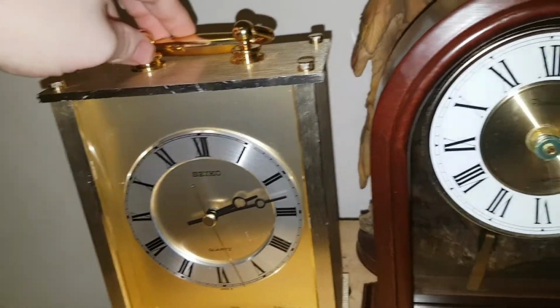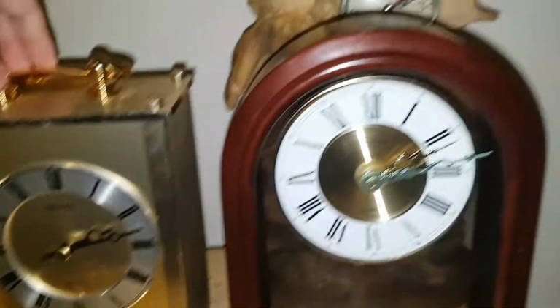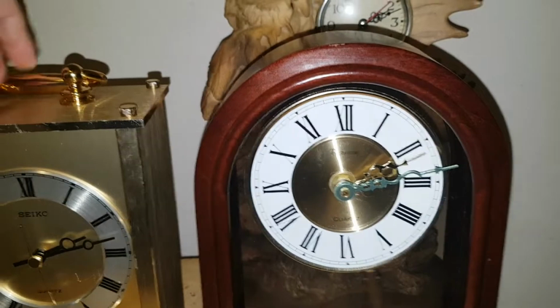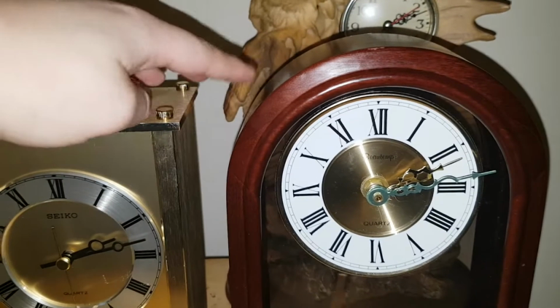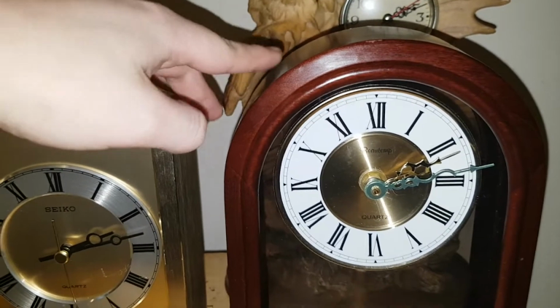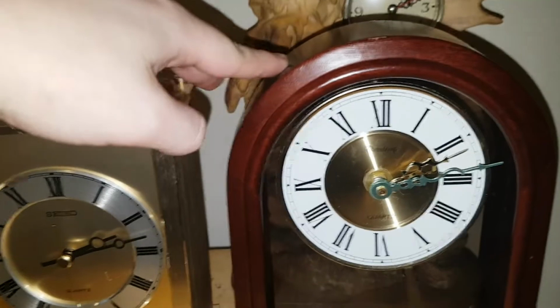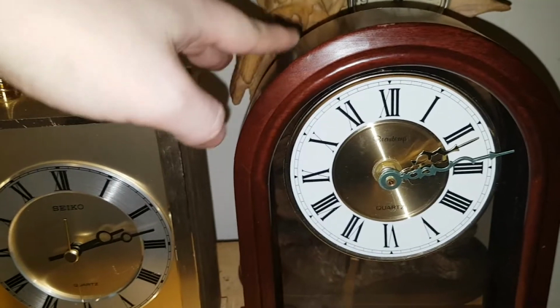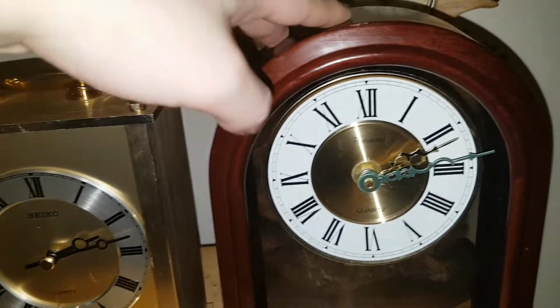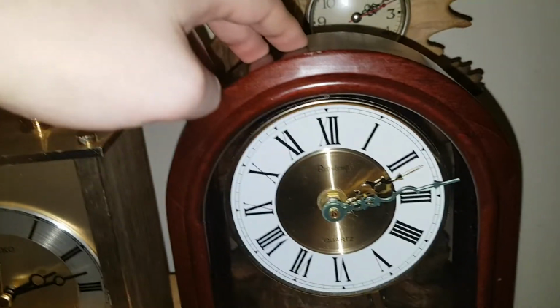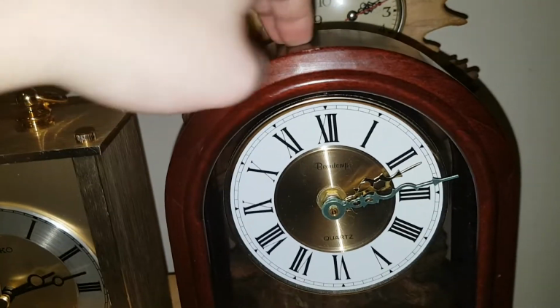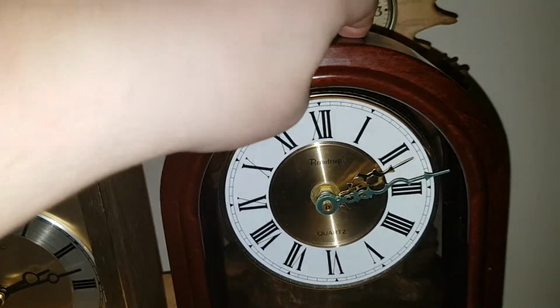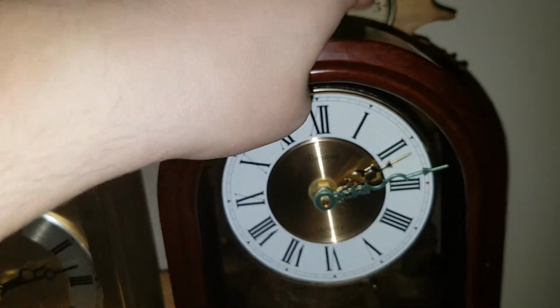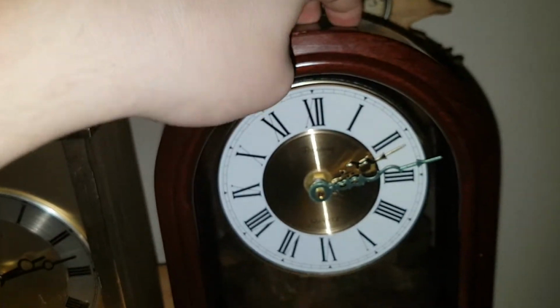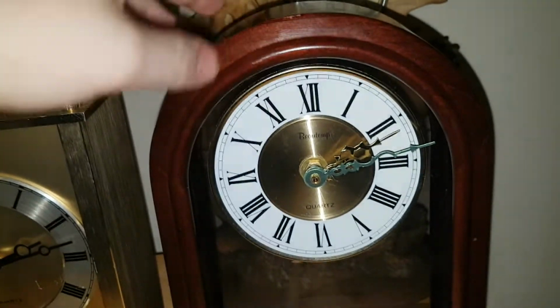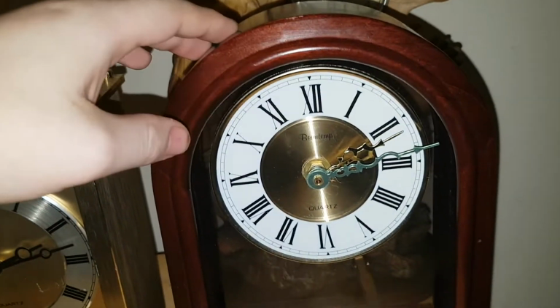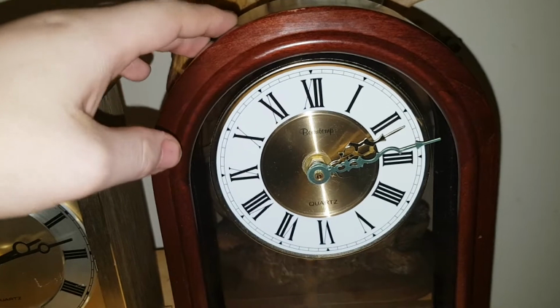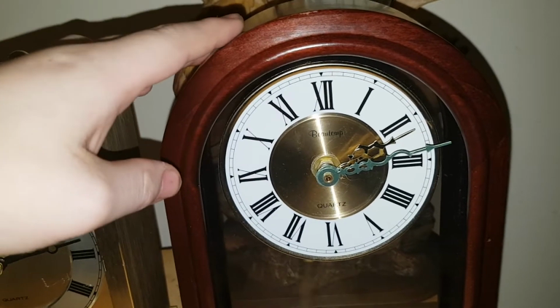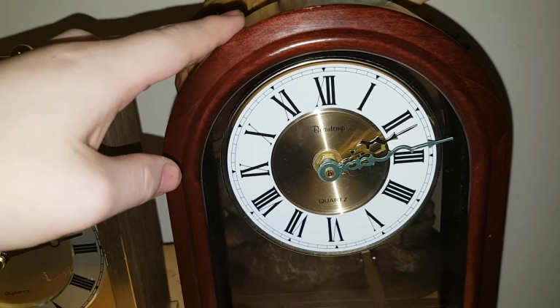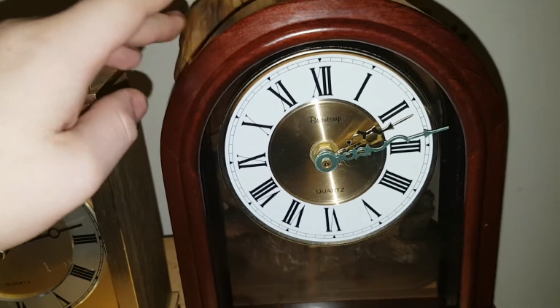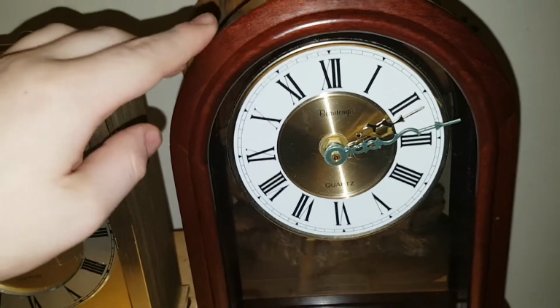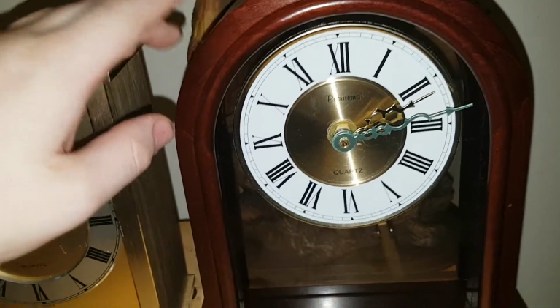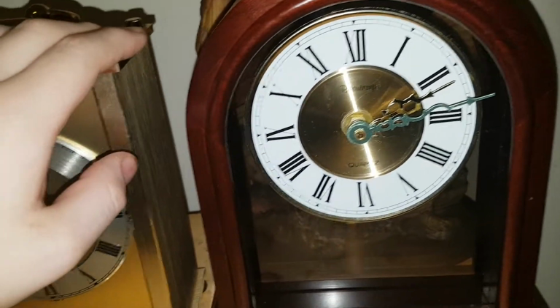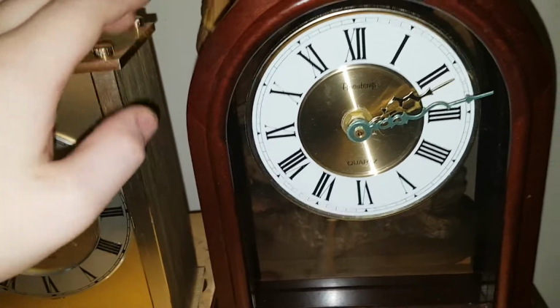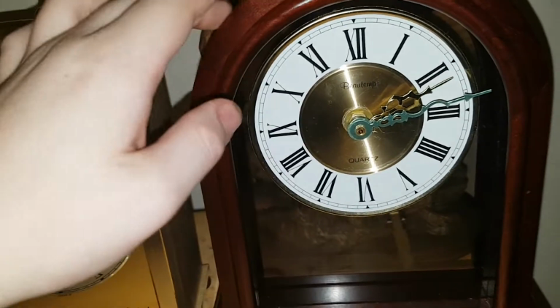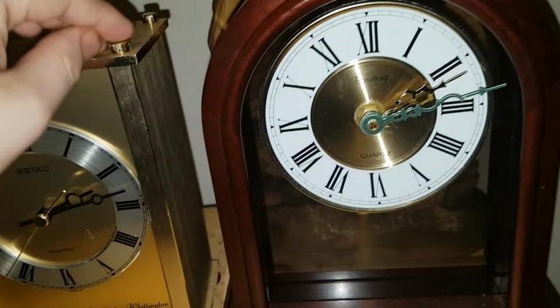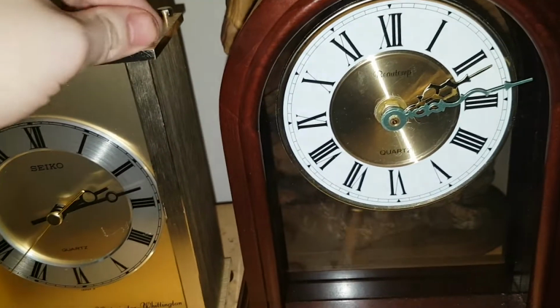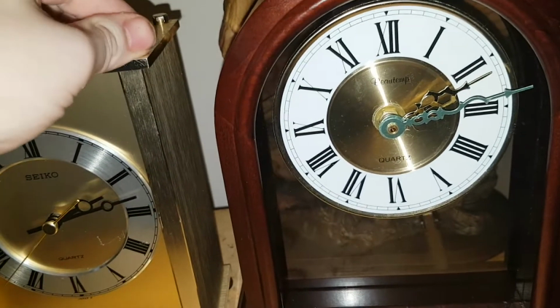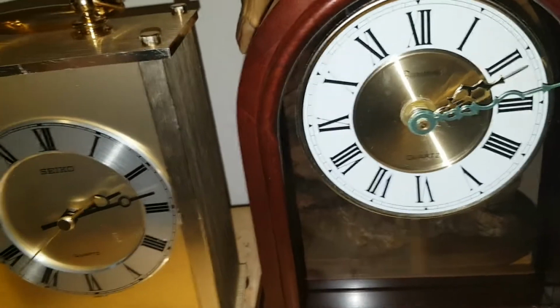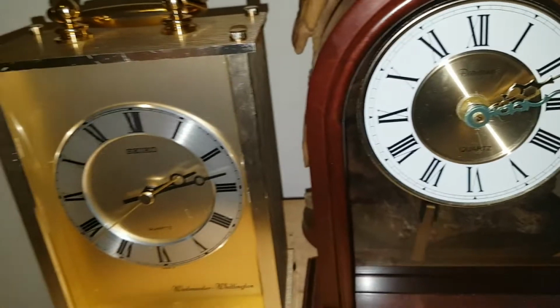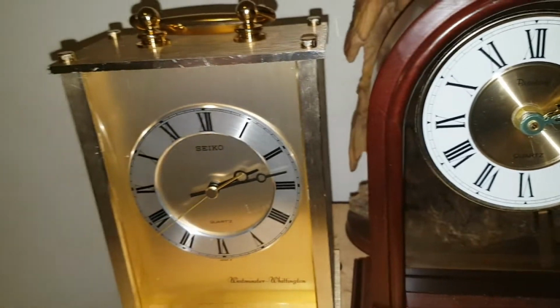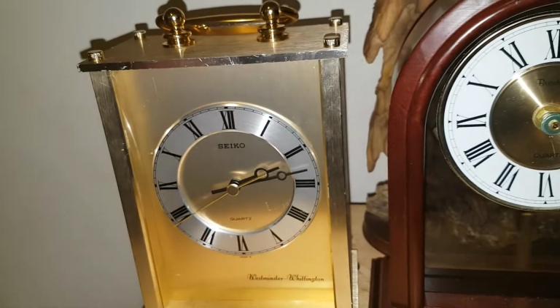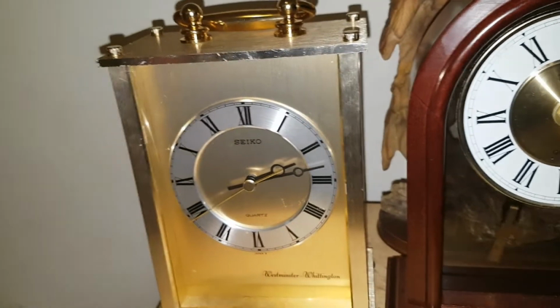It's not too large compared to this one — they're kind of about the same size. This one is kind of longer. This one now lives over here because this one also has a Seiko movement, so I decided to put the two Seikos next to each other.